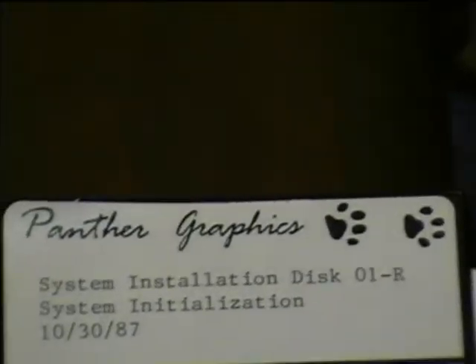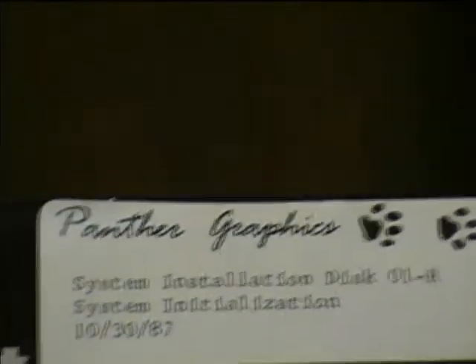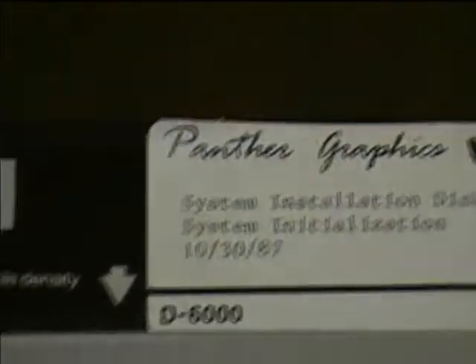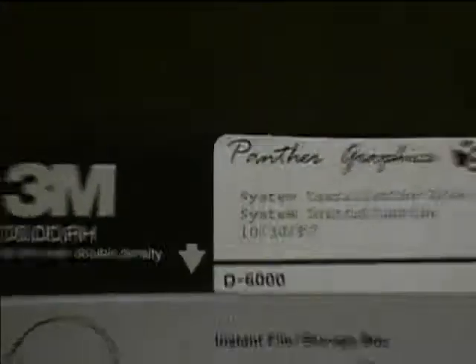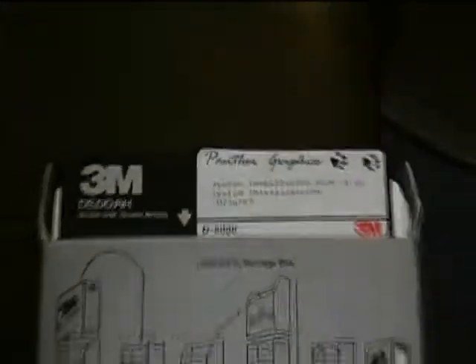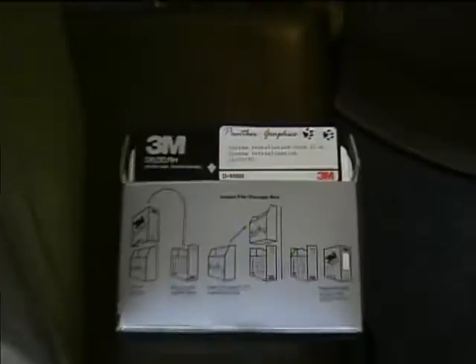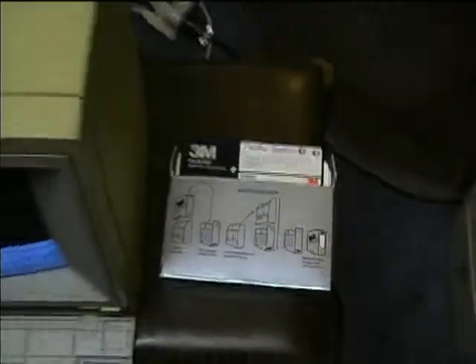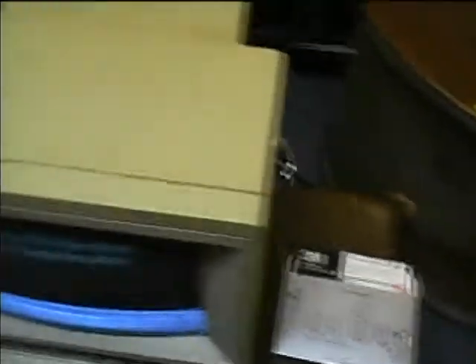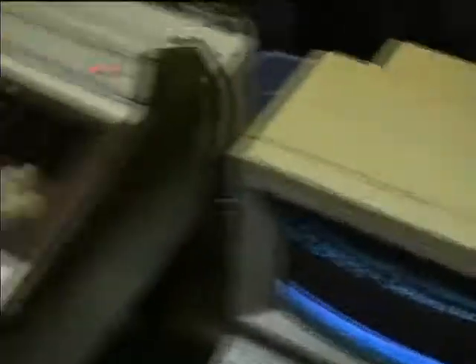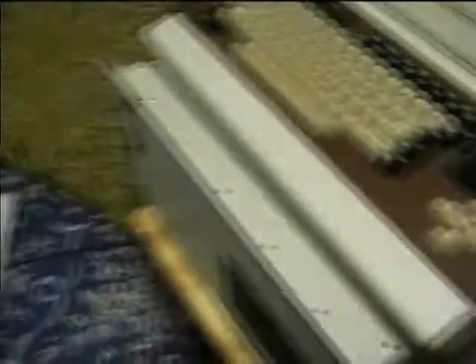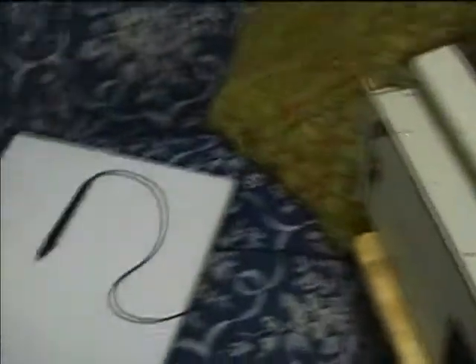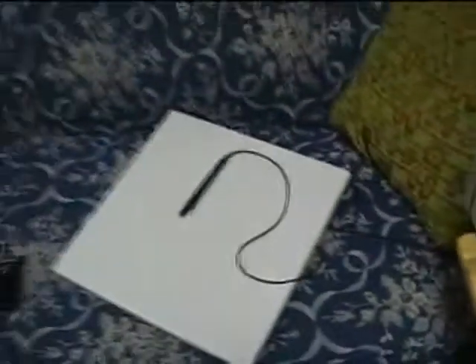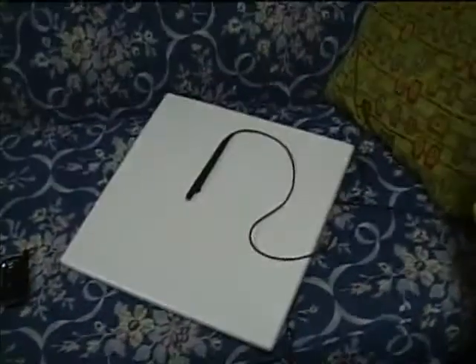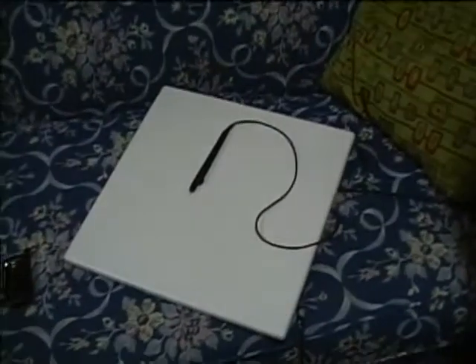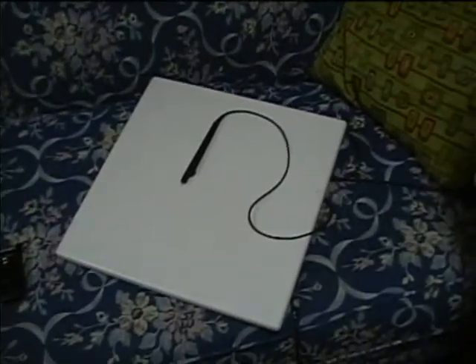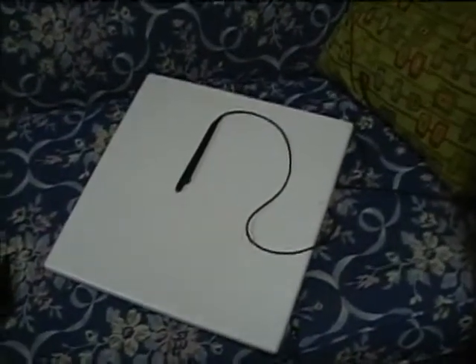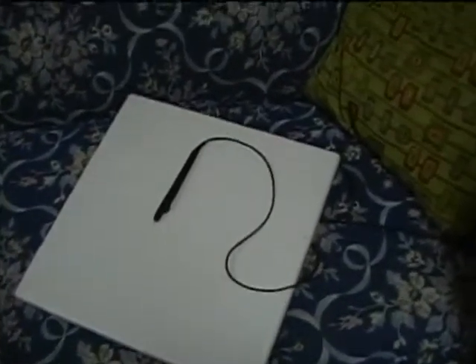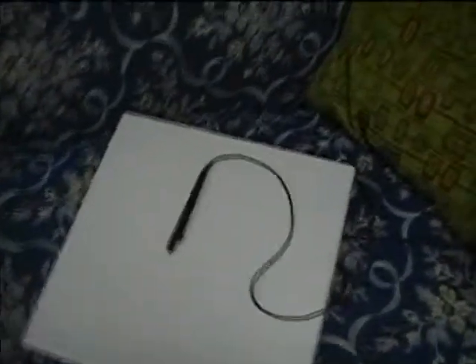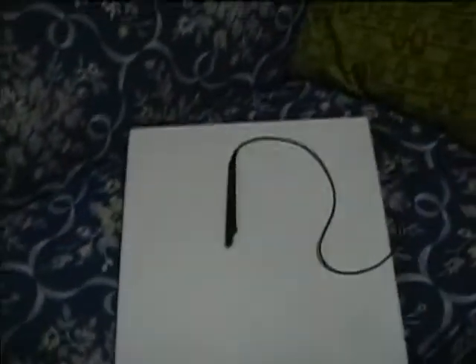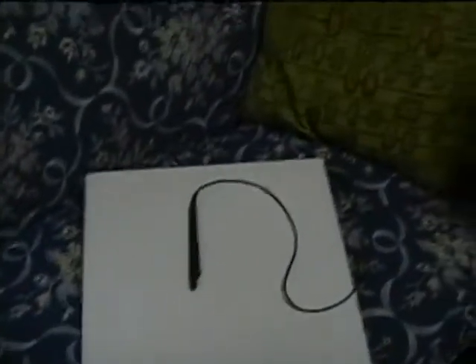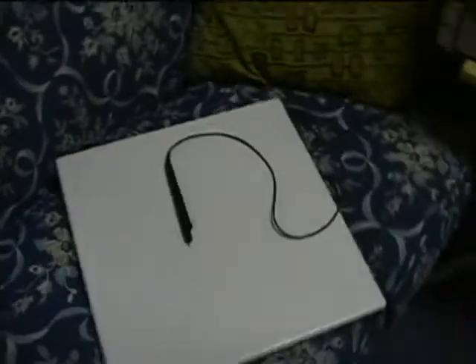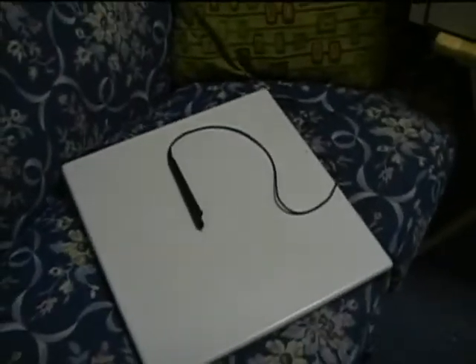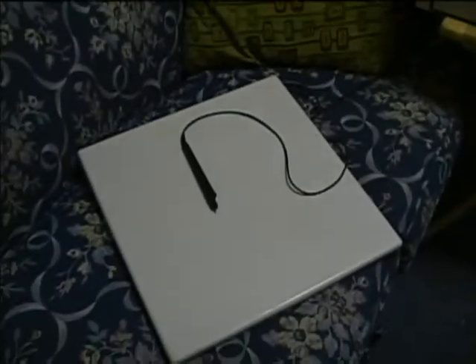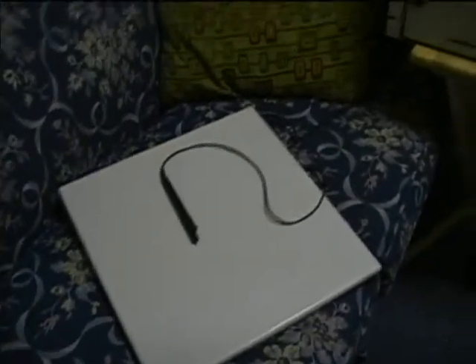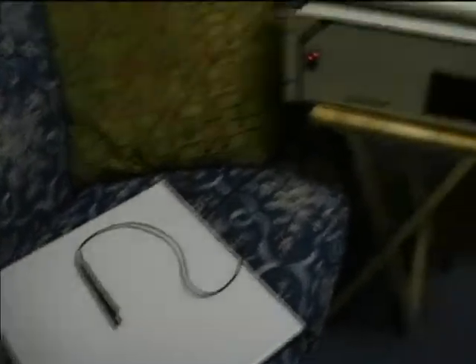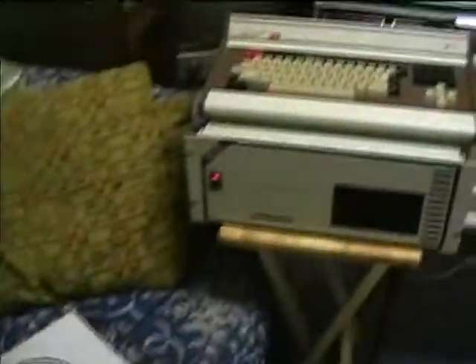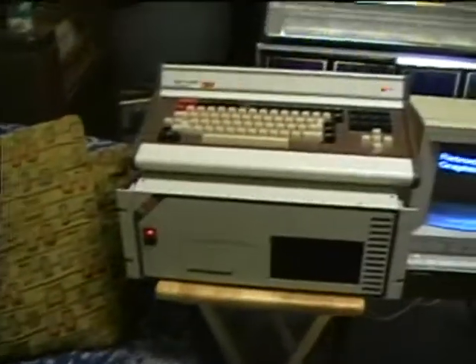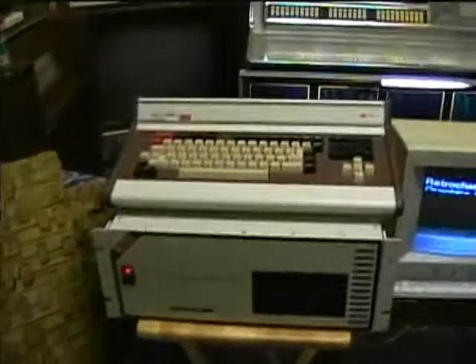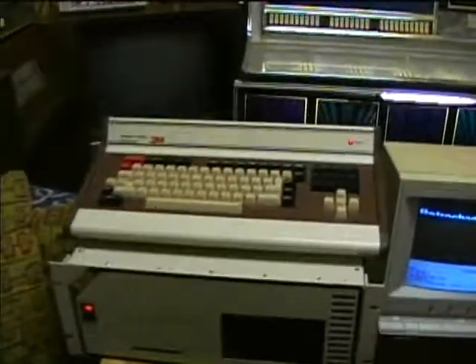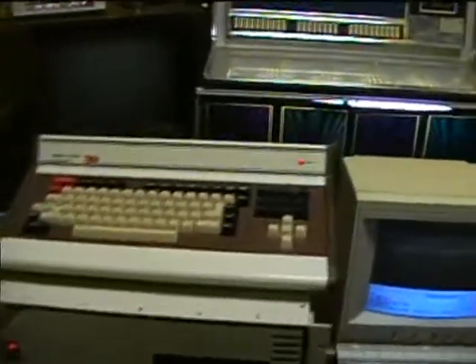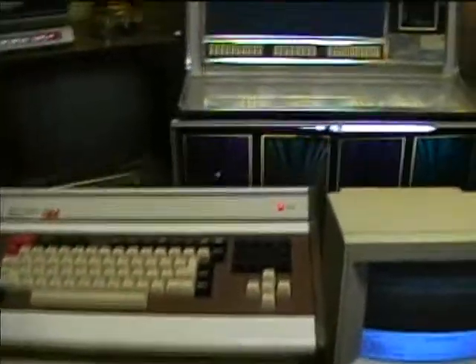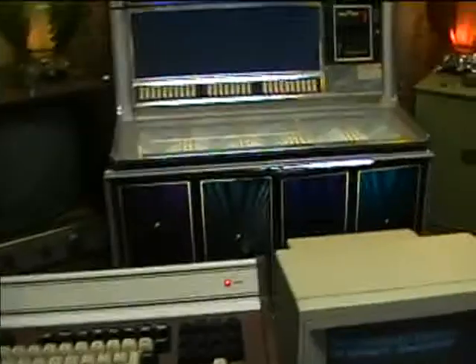1987. Here's the digitizing tablet. I haven't figured out how to get it to work. I've got it plugged in; I'm not sure how to access the functionality of it.